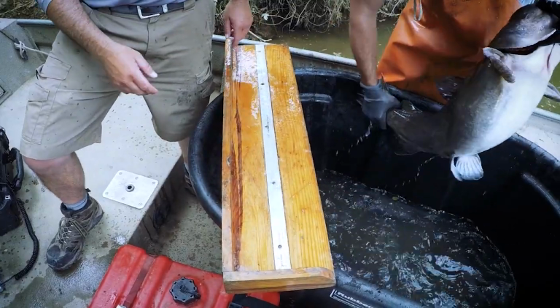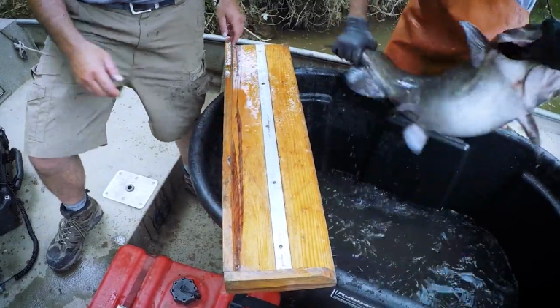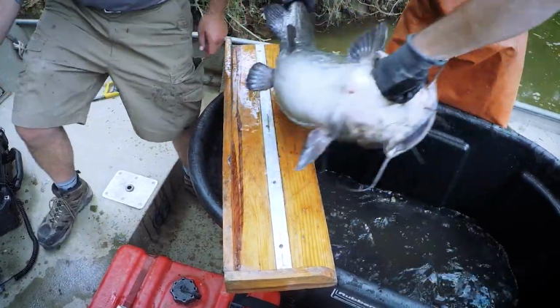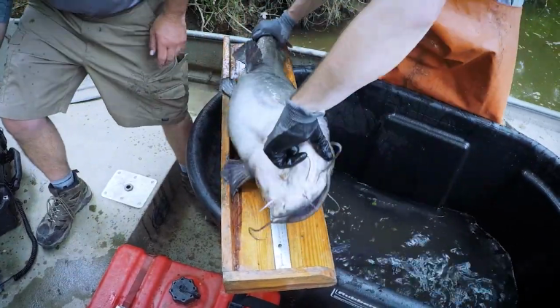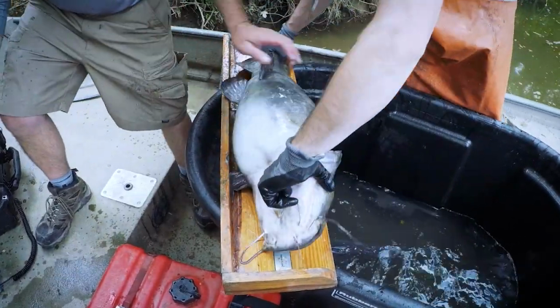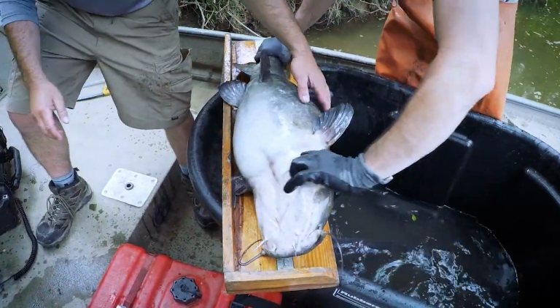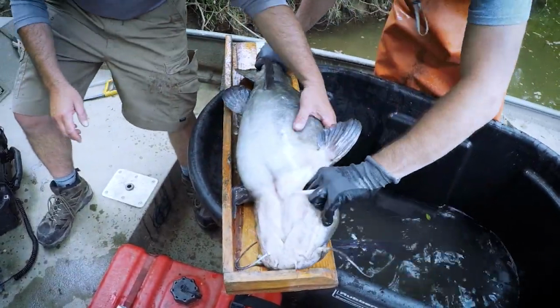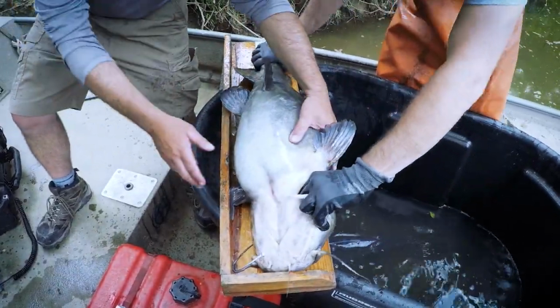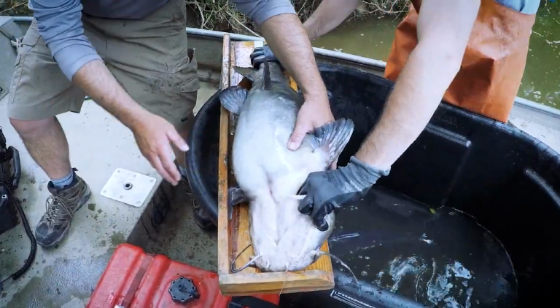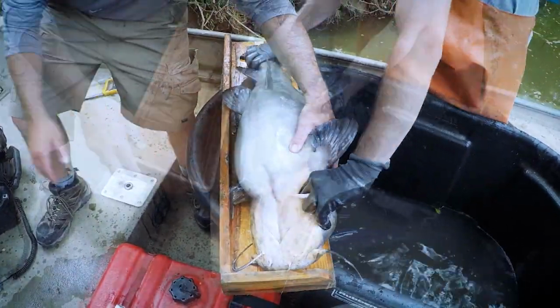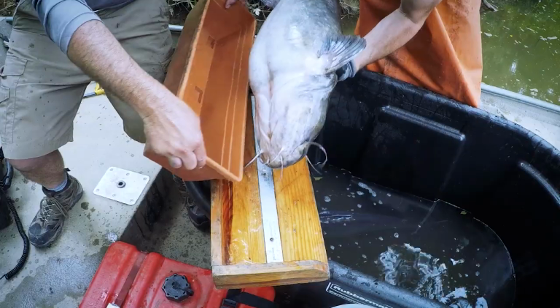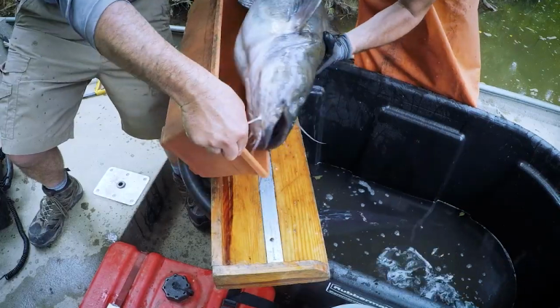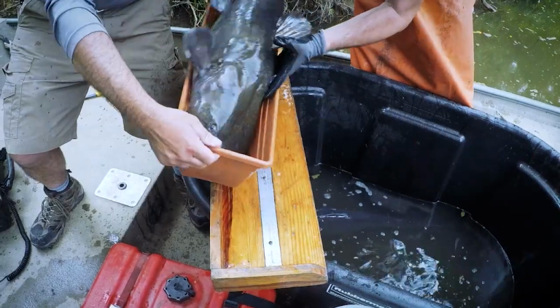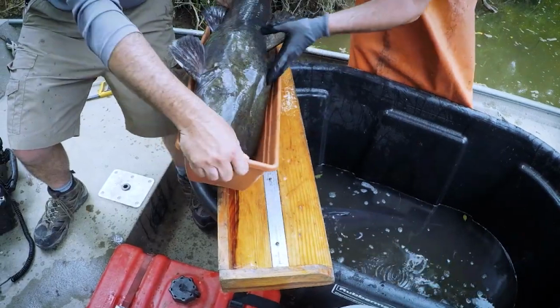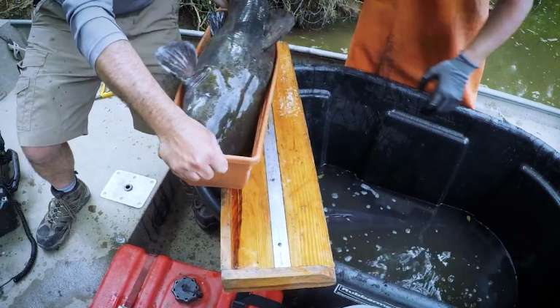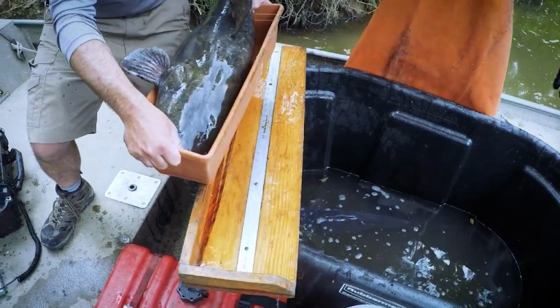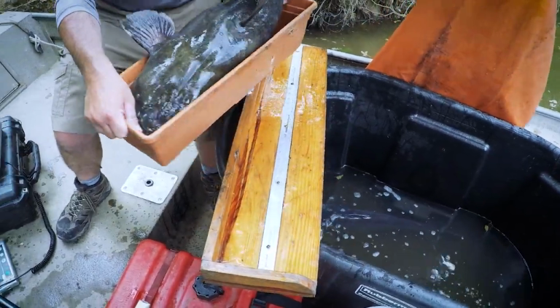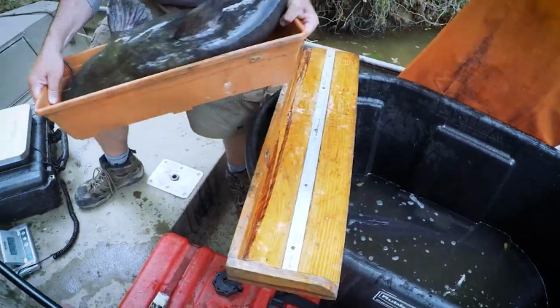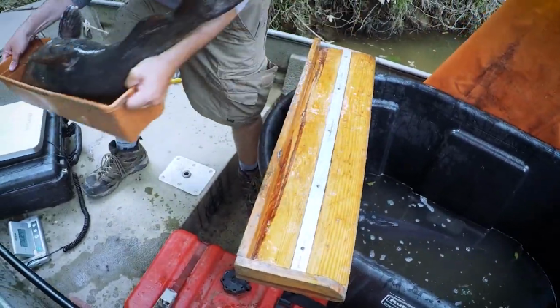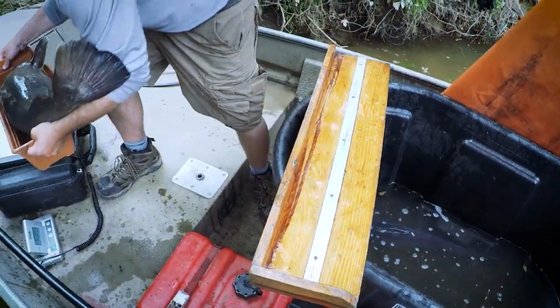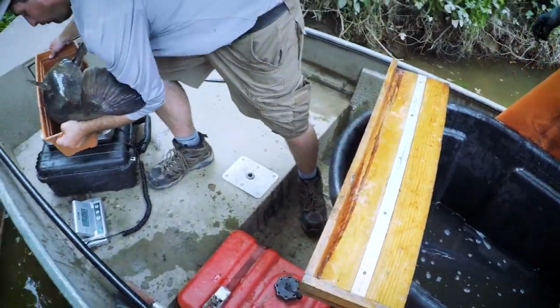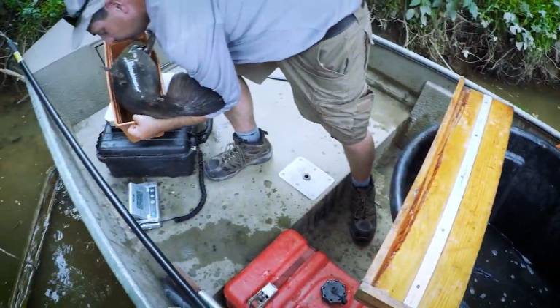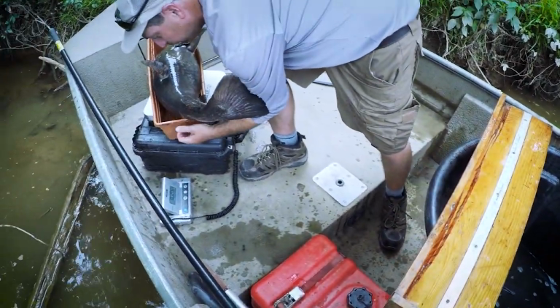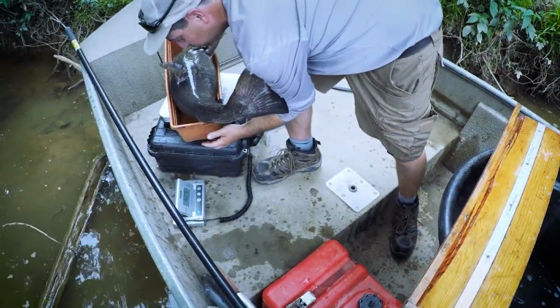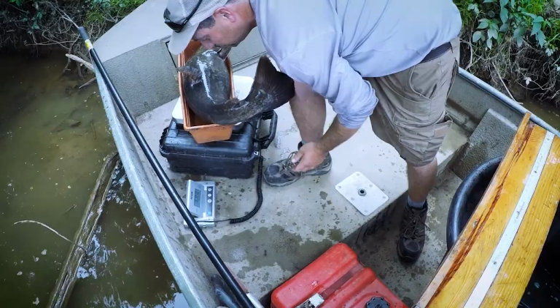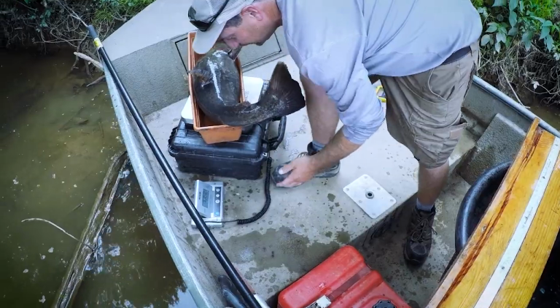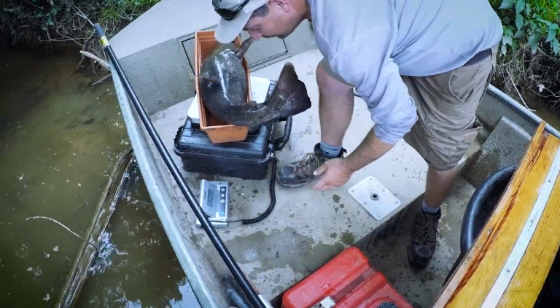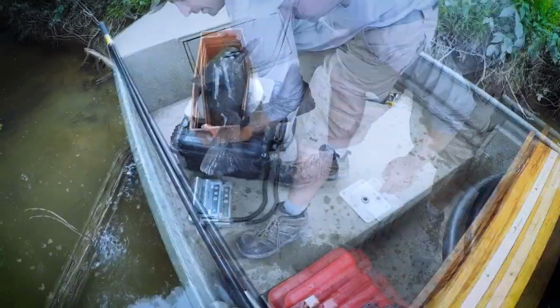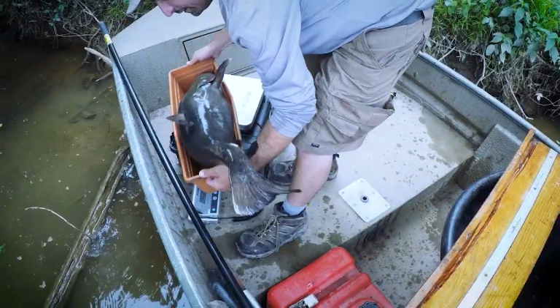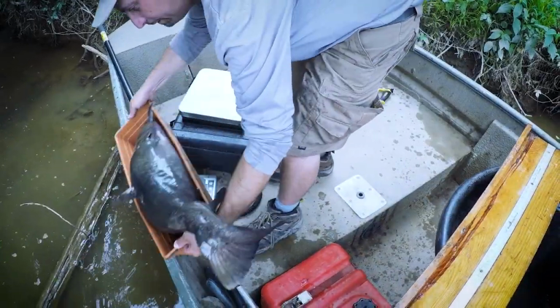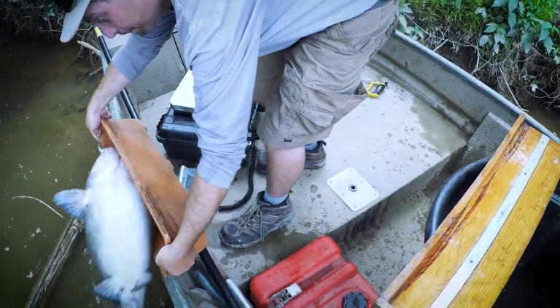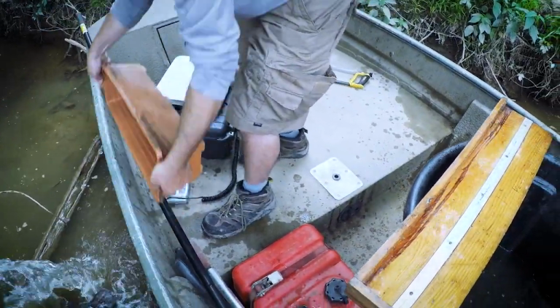Blue catfish eat fish, freshwater mussels, and algae. Biologists are concerned about their impacts on native freshwater mussels that live in the Pee Dee River and other North Carolina rivers.